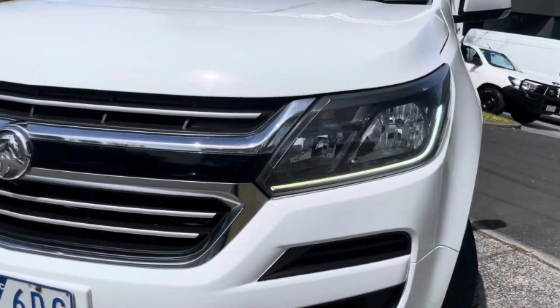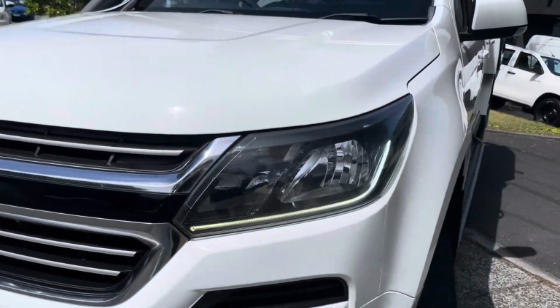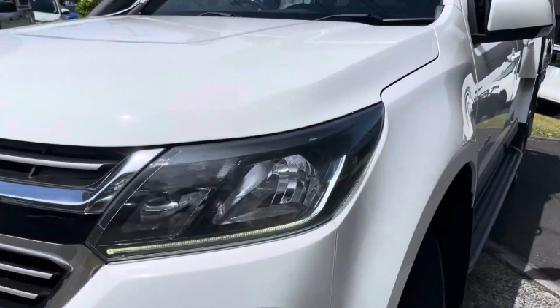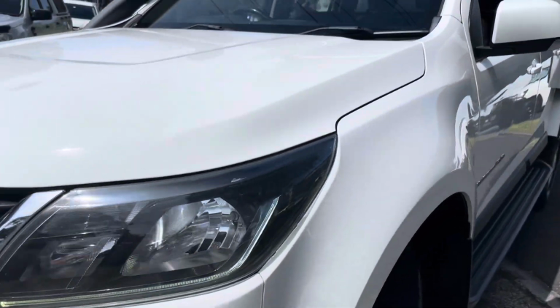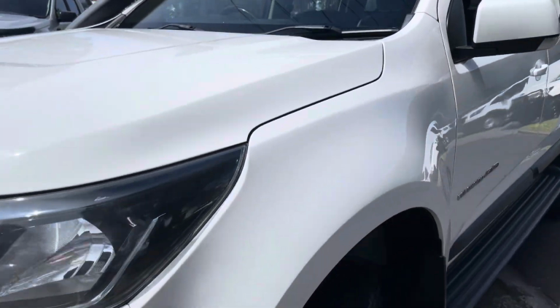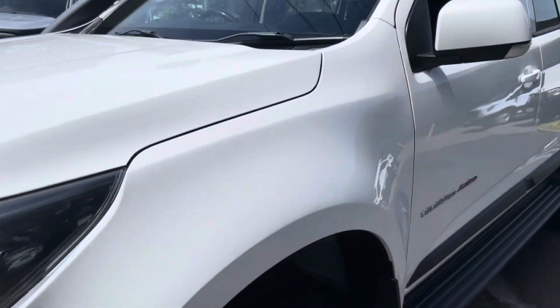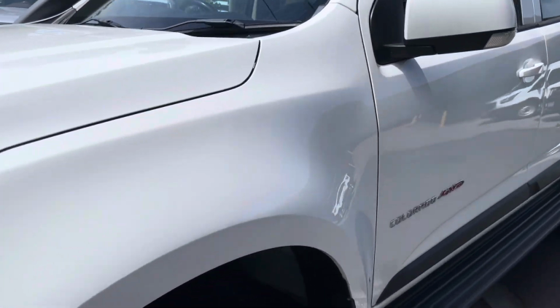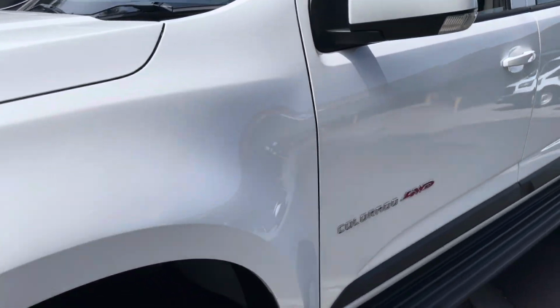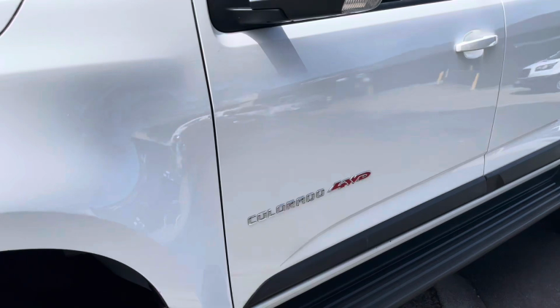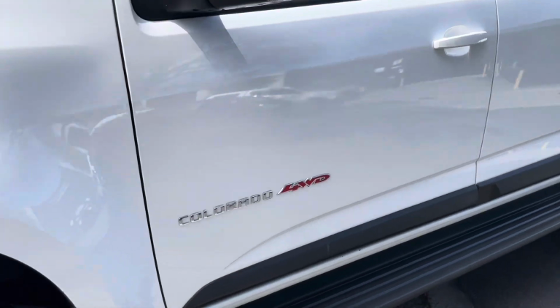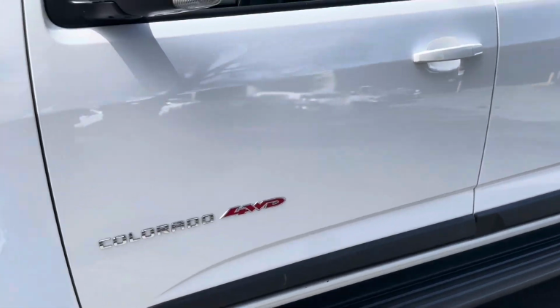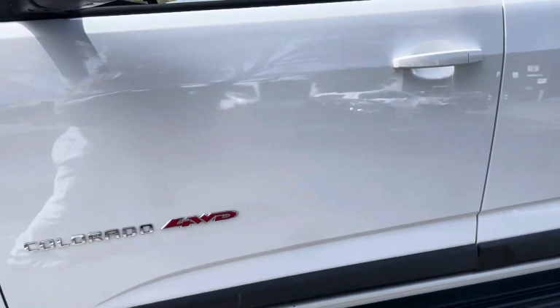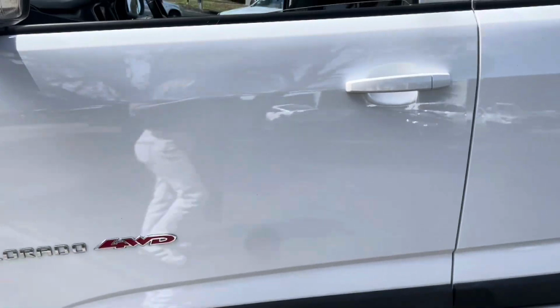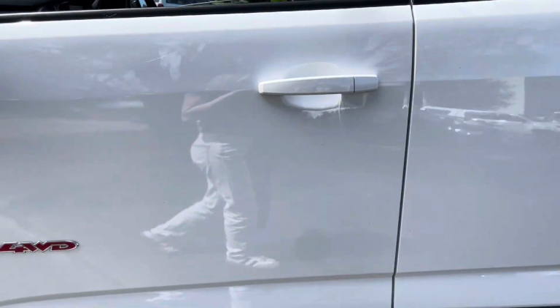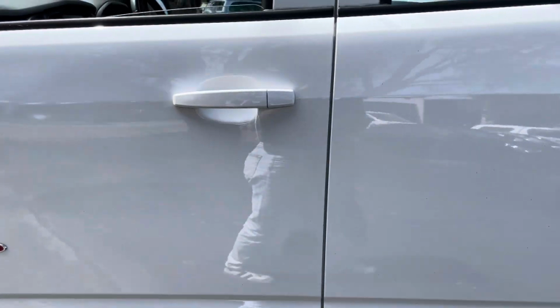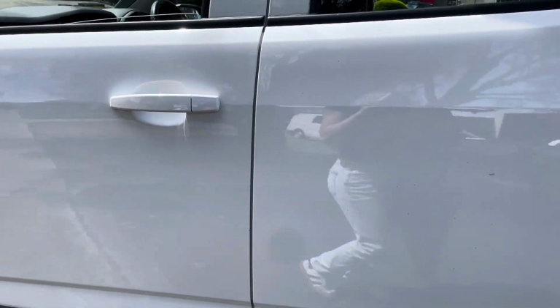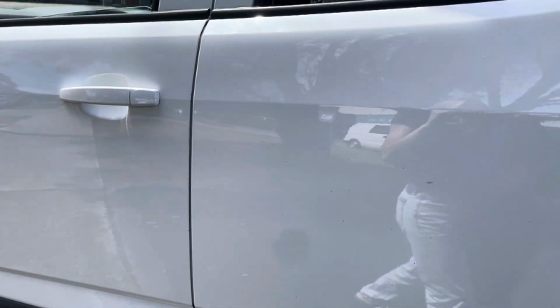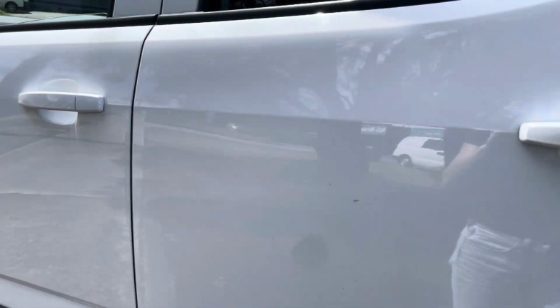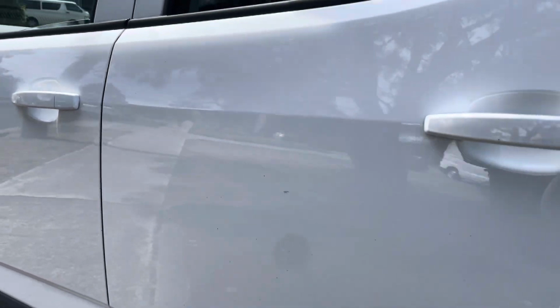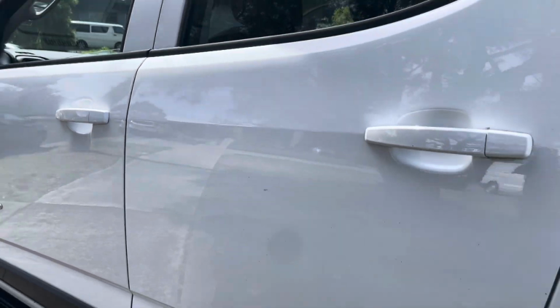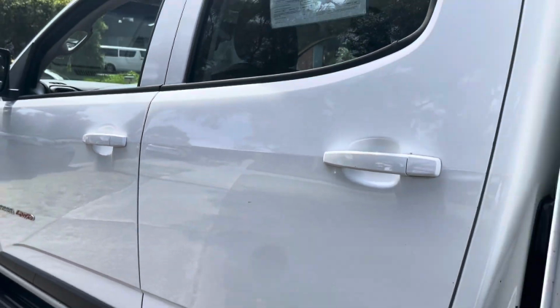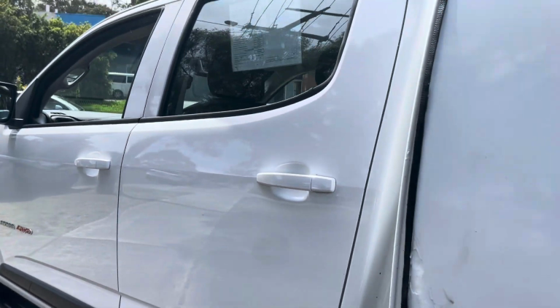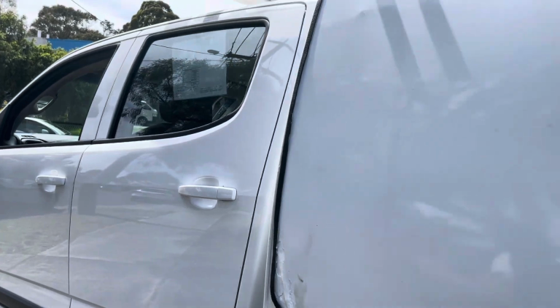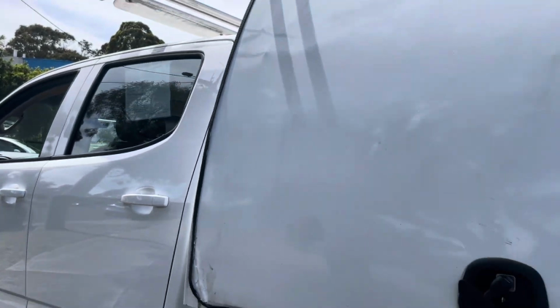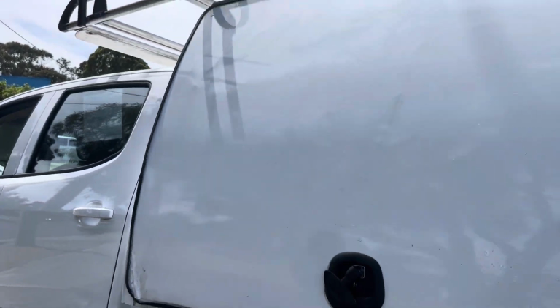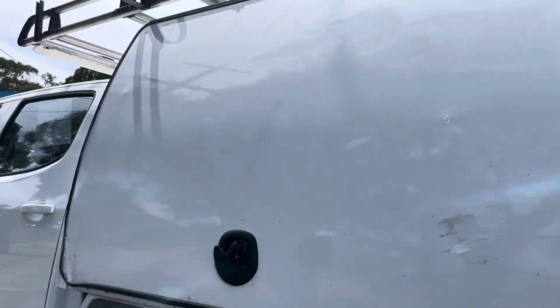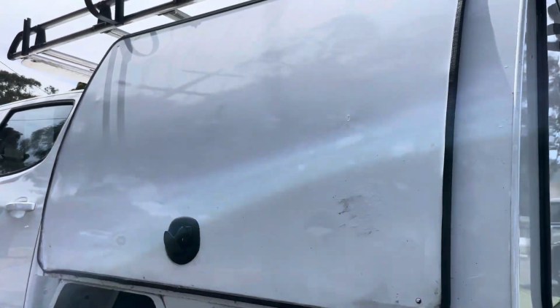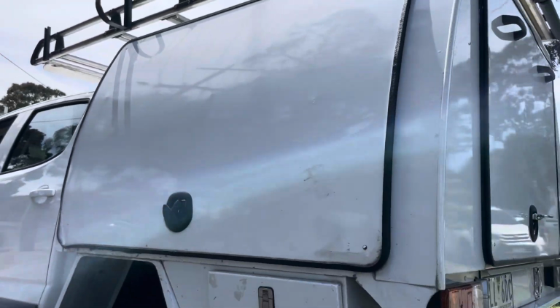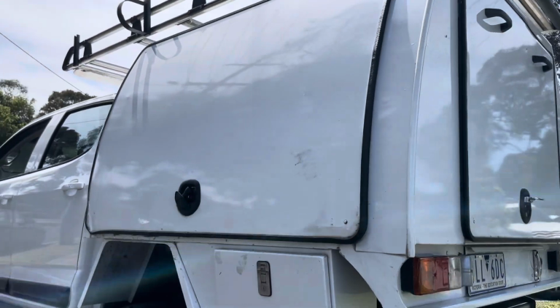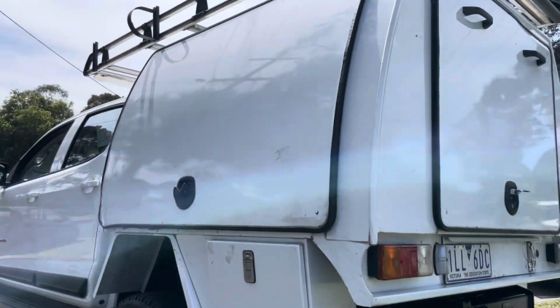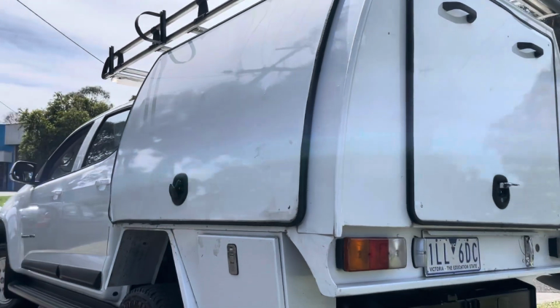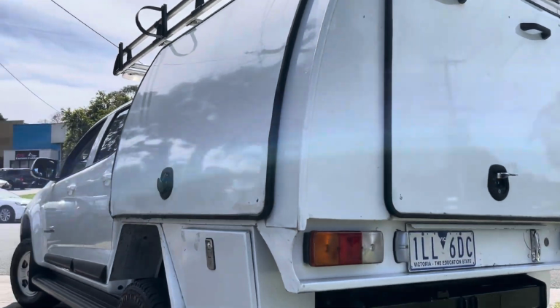Ready for immediate delivery, fully road-worthy, serviced and guaranteed. And we're just beginning to come right down the passenger side now where you can see it's all the same story all the way through — no dents, marks or scratches.